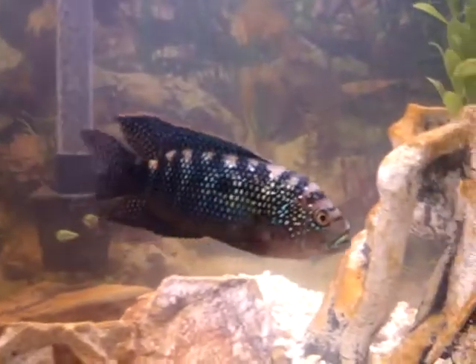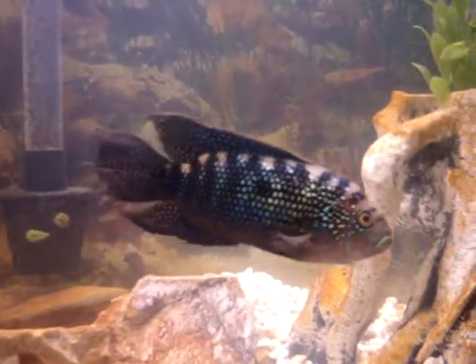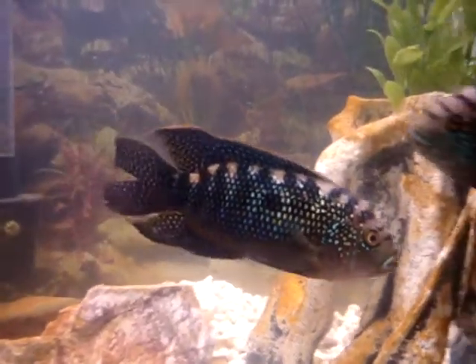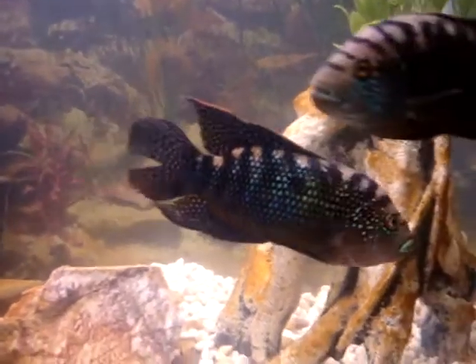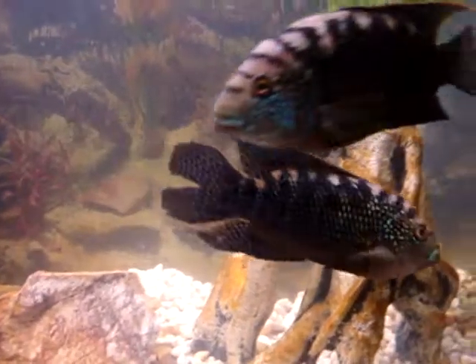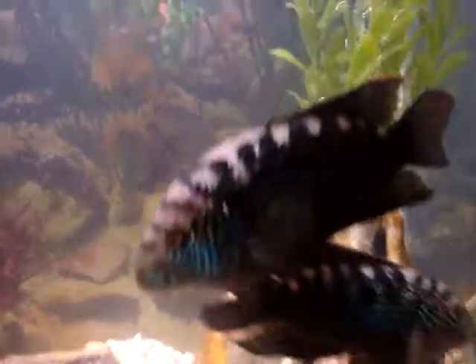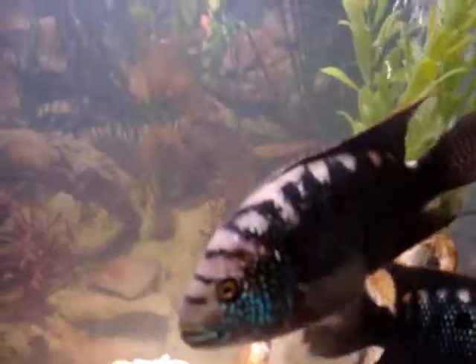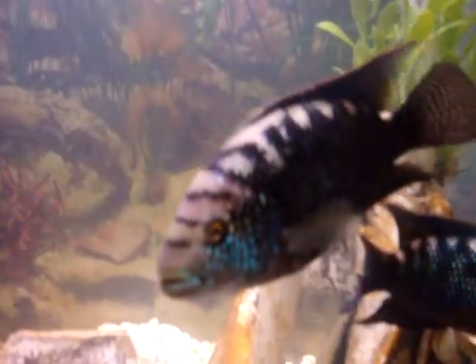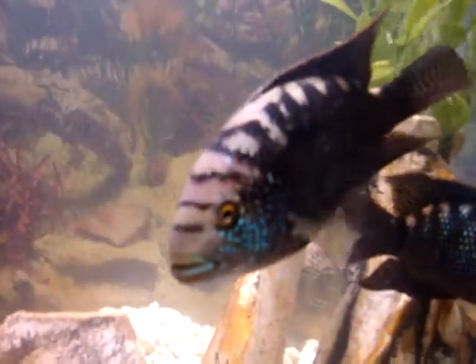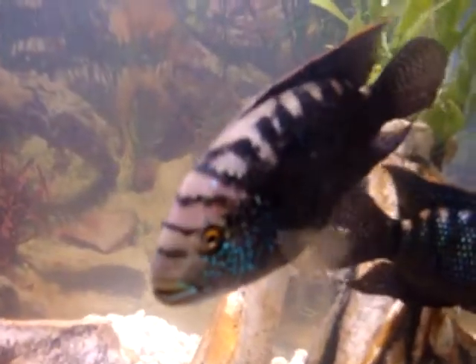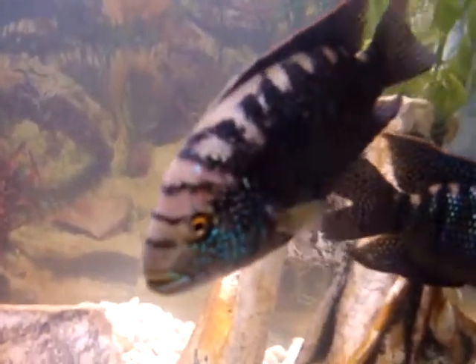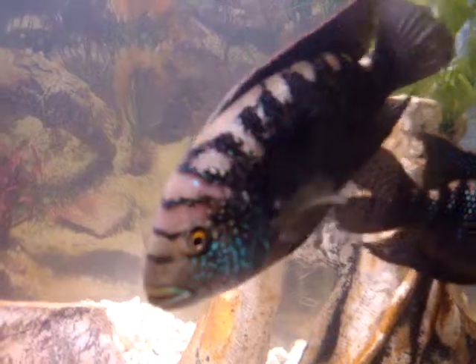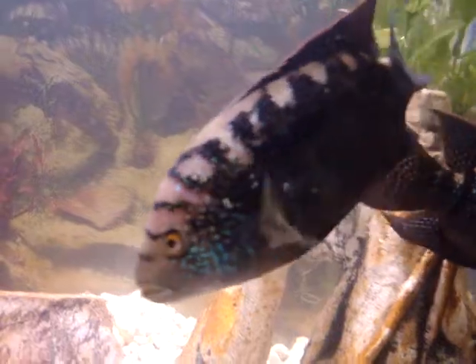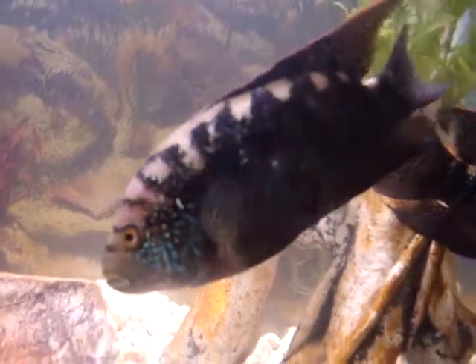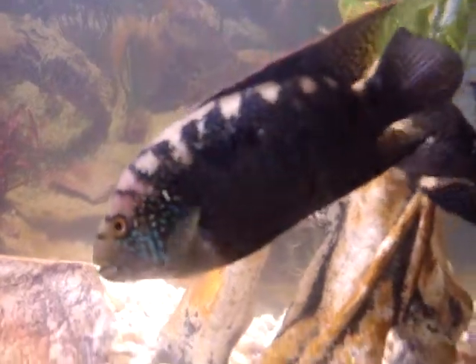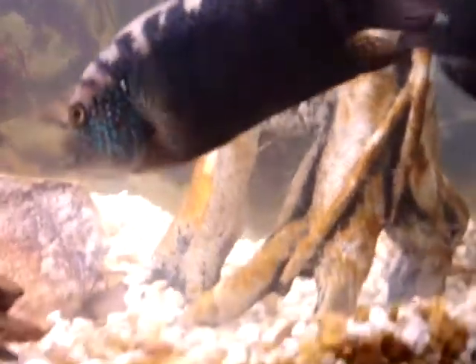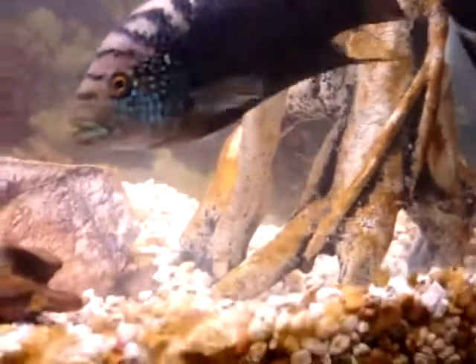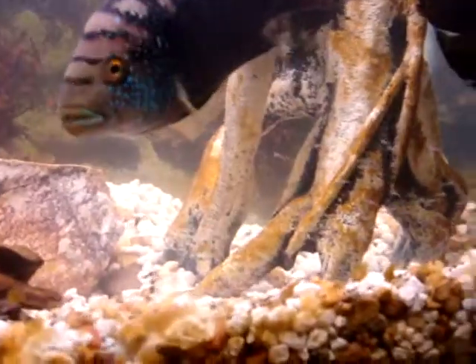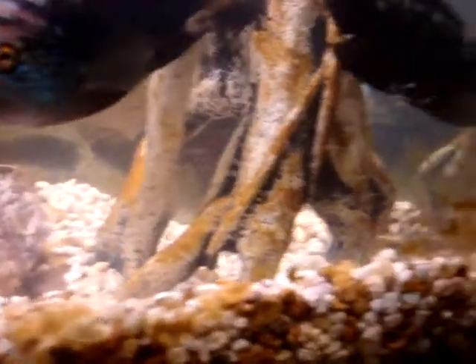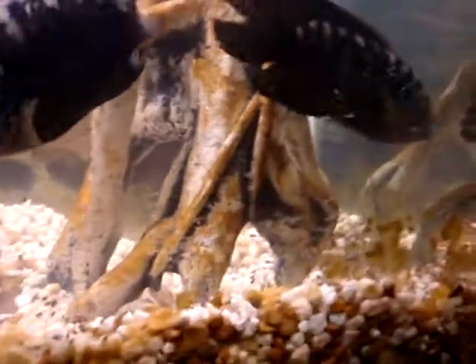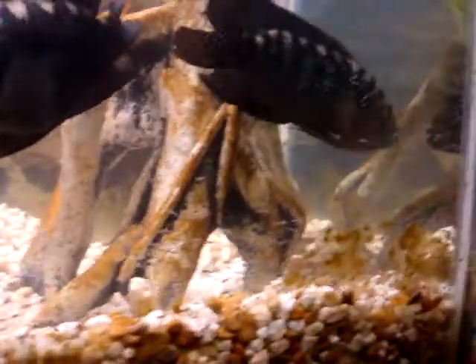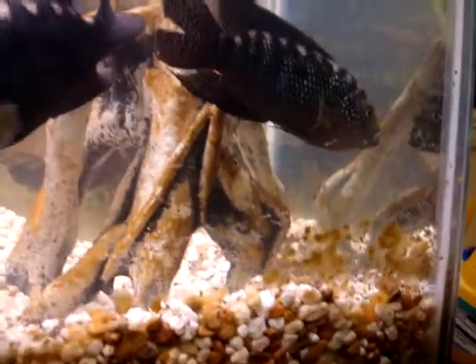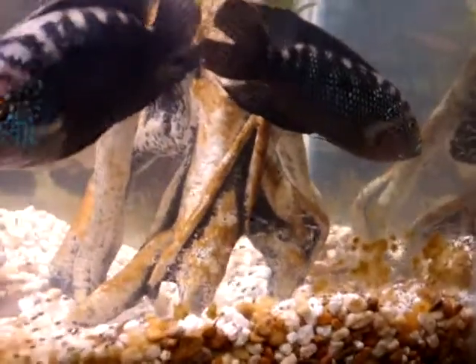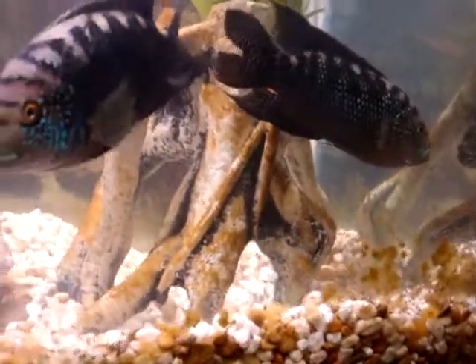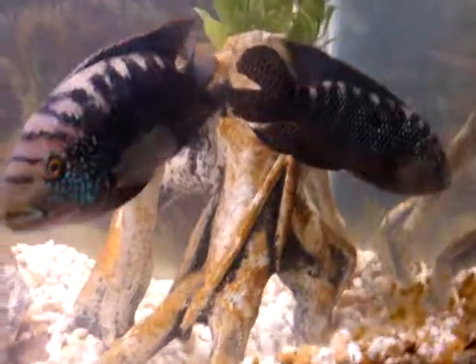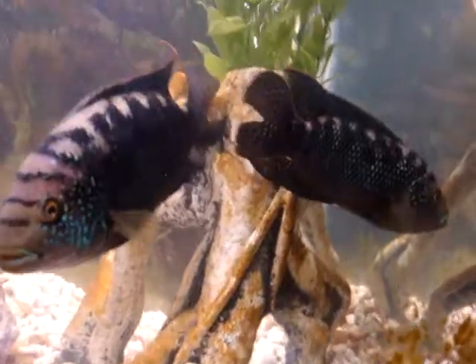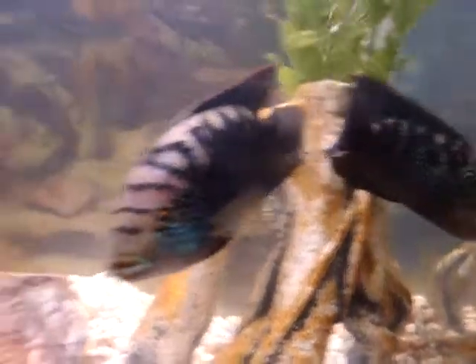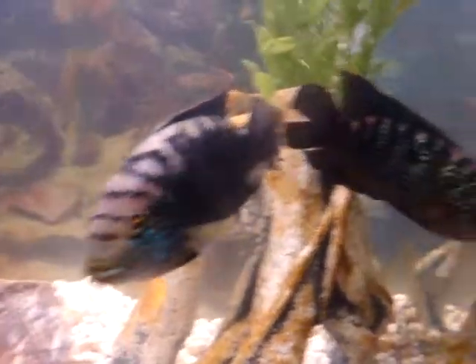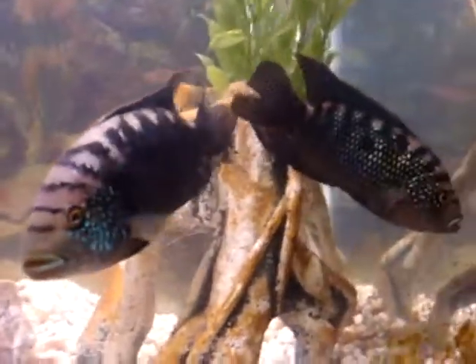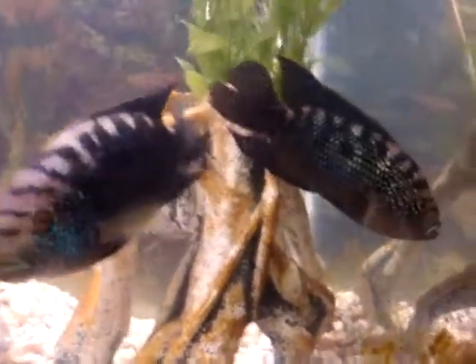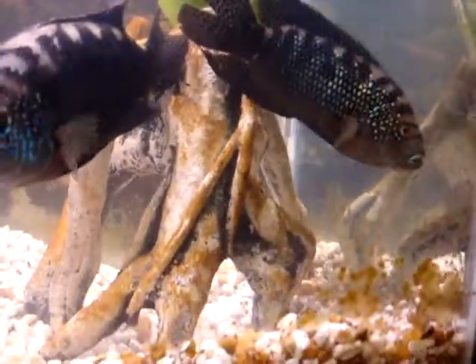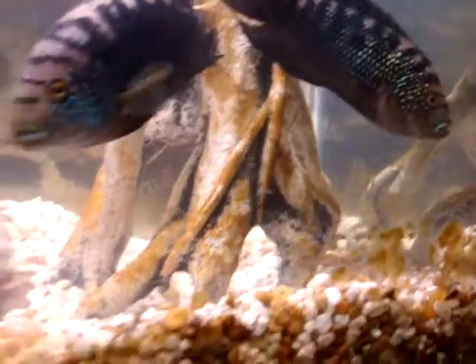Is this the male or the female — the smaller one? Or is this the male, the bigger one? Let me know, leave a comment. Also, if you have any tips on identifying them, leave that in the comments as well.